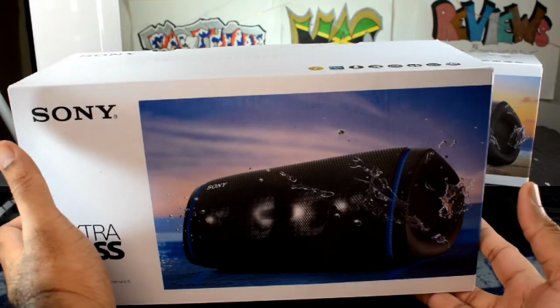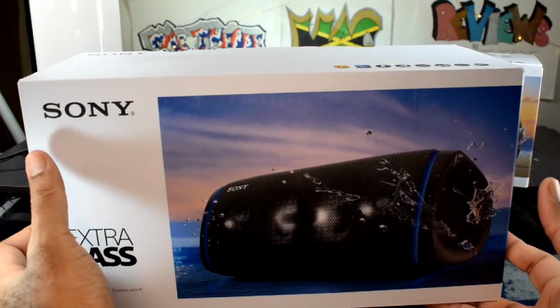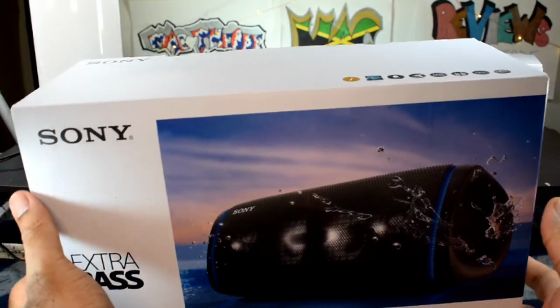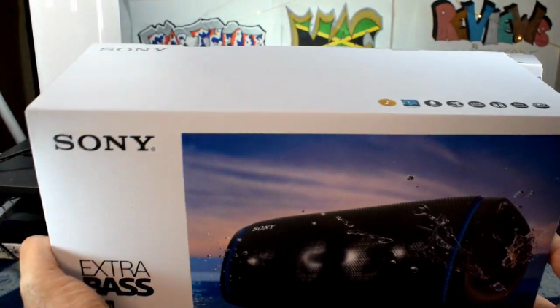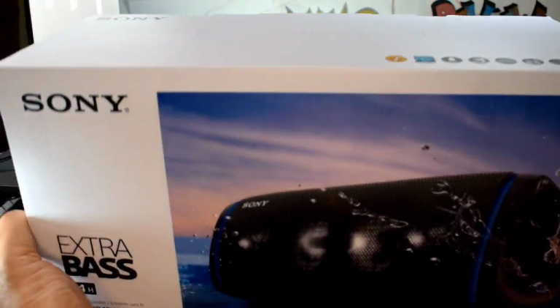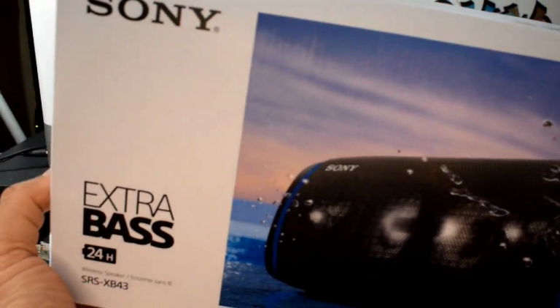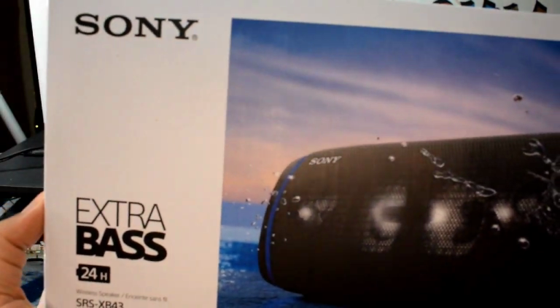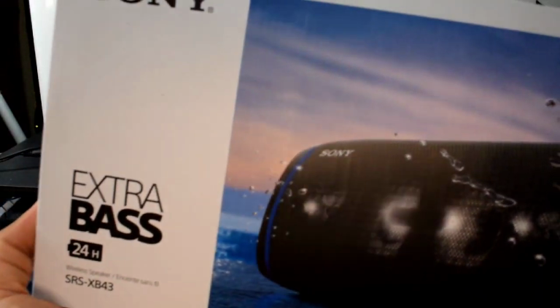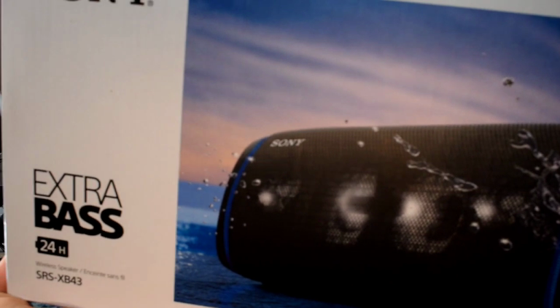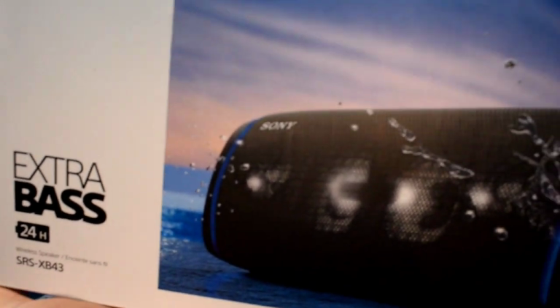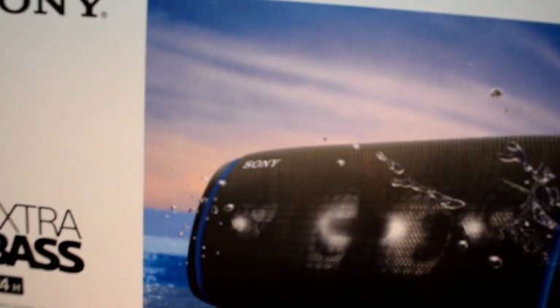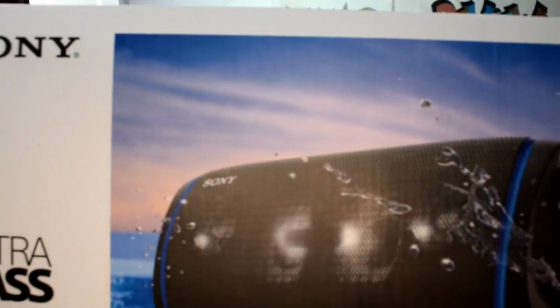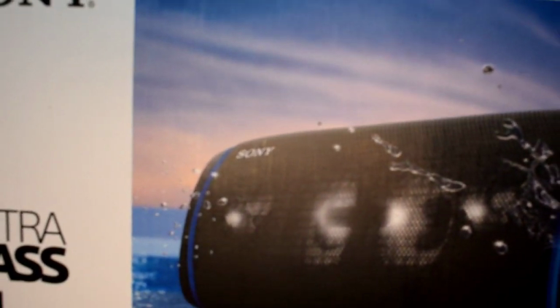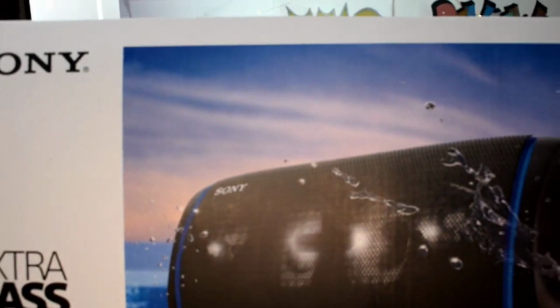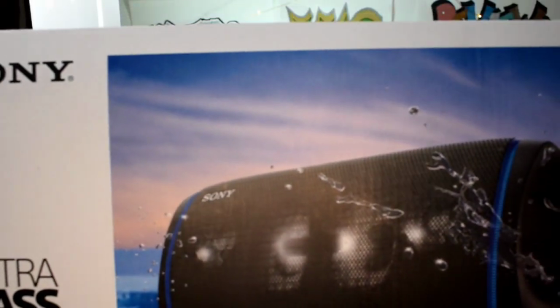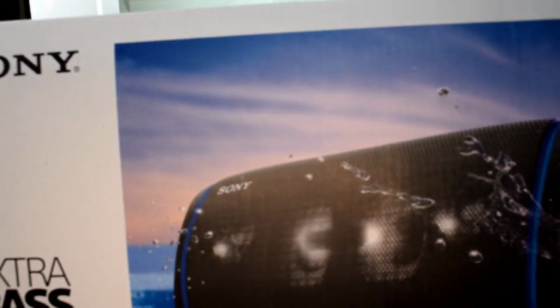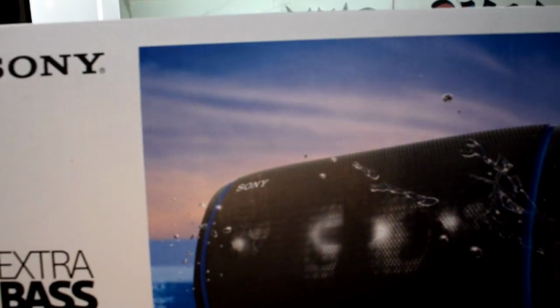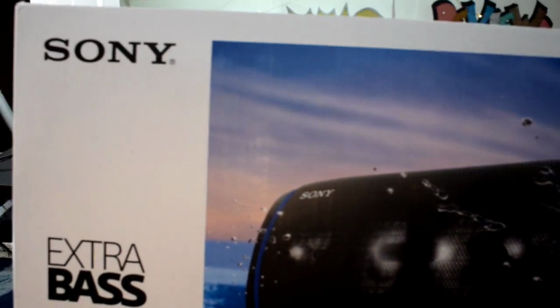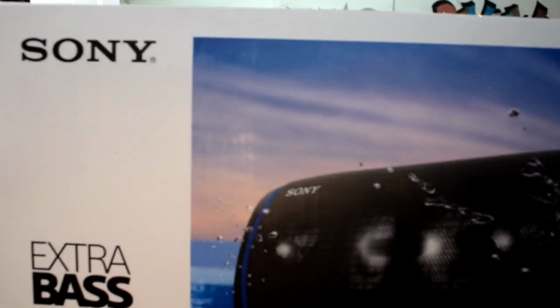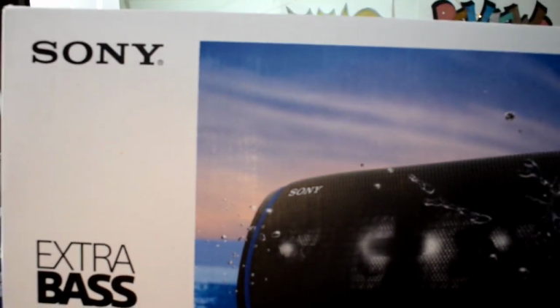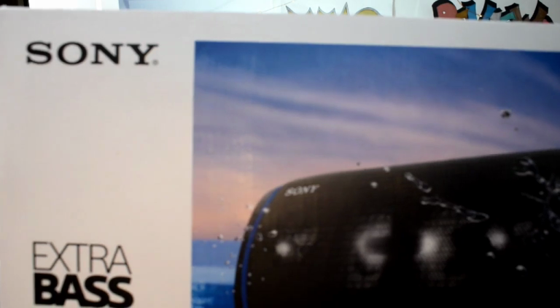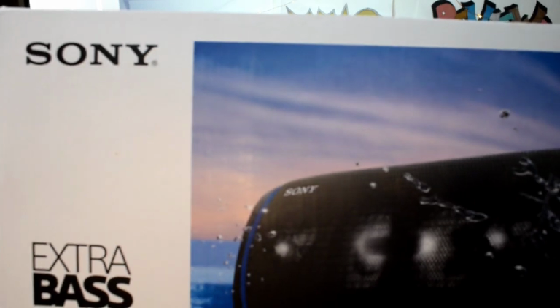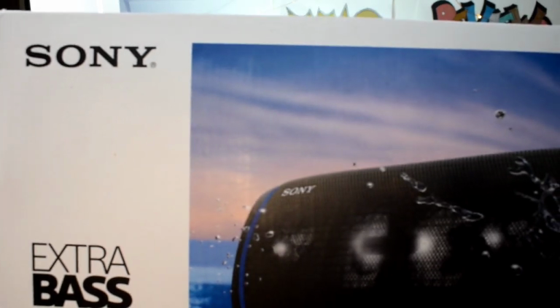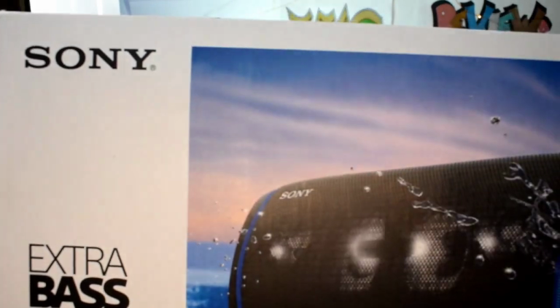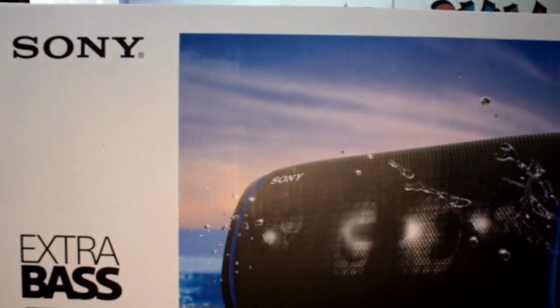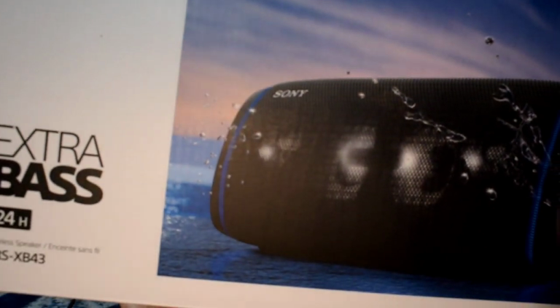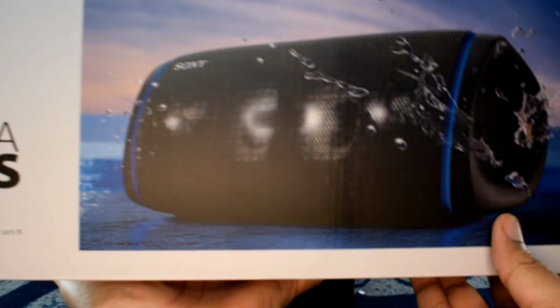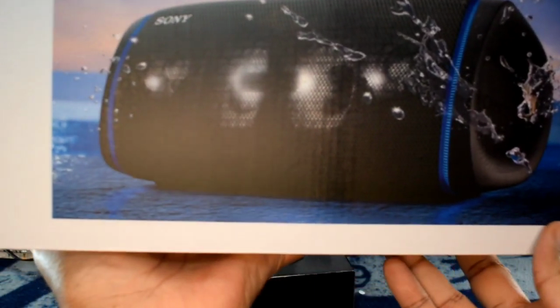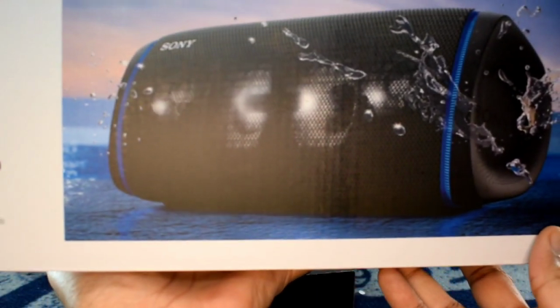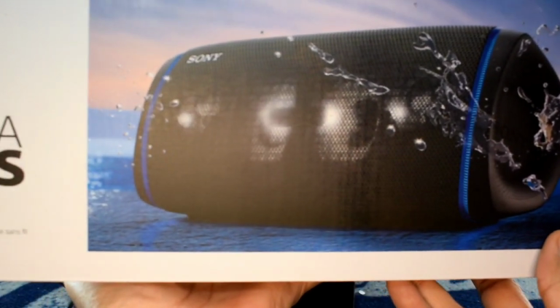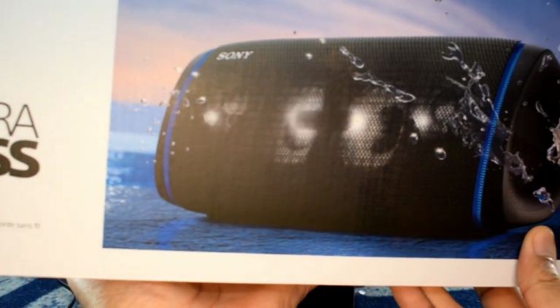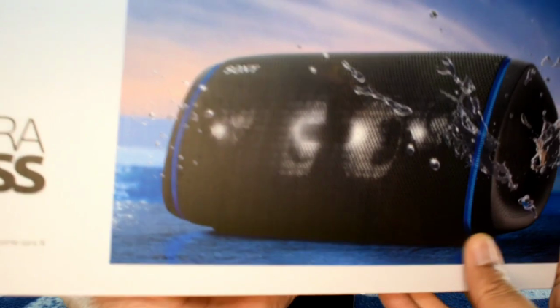So let's go ahead and take a real quick look around the box here, which is immensely heavy, guys. So keep that in mind. Let's see if we can get this to stay in focus here. All righty. So around the box, let's take a quick look.